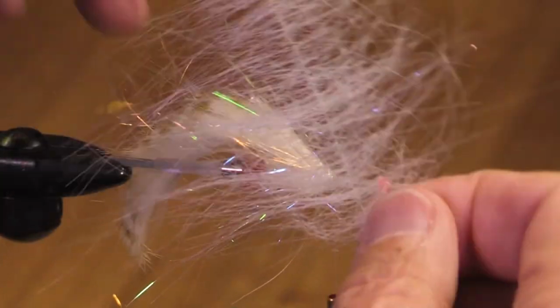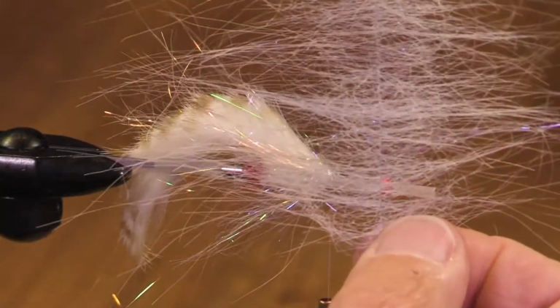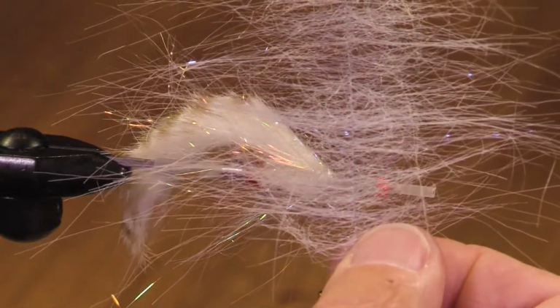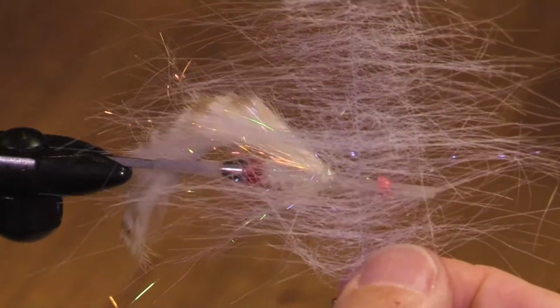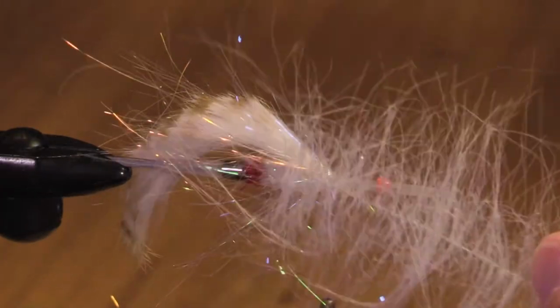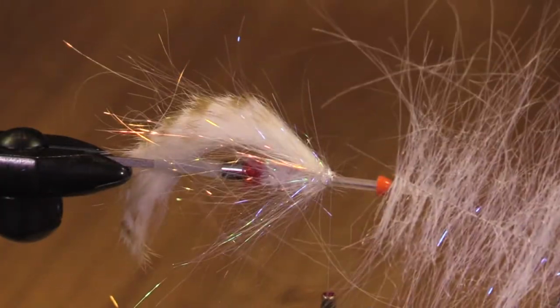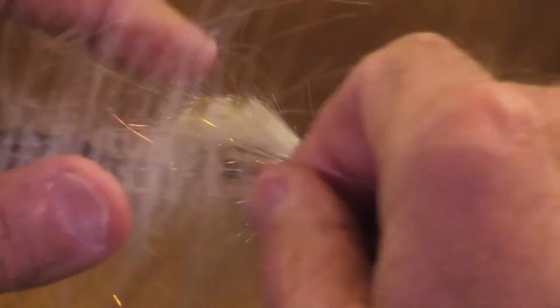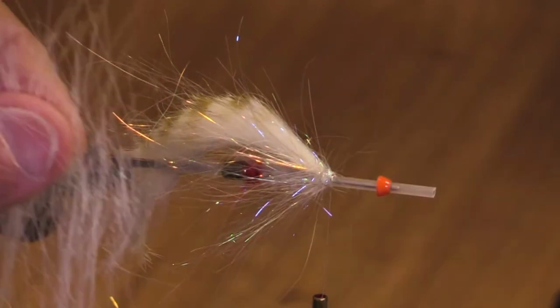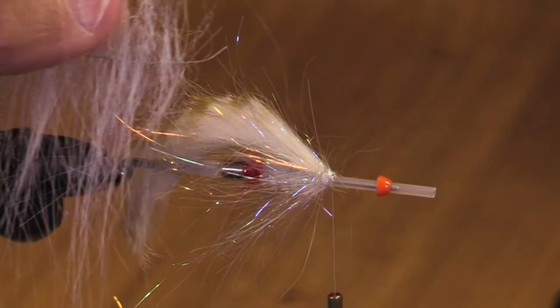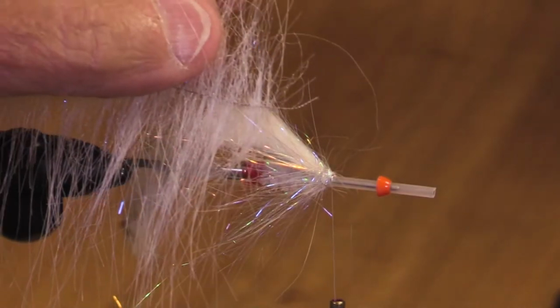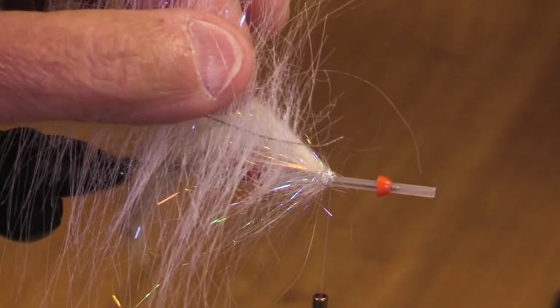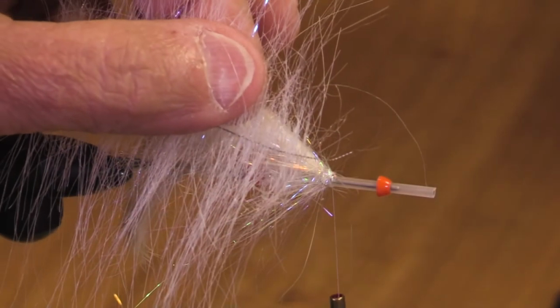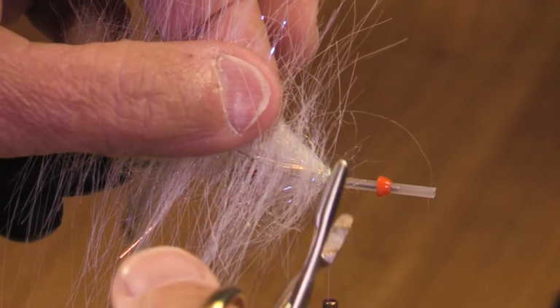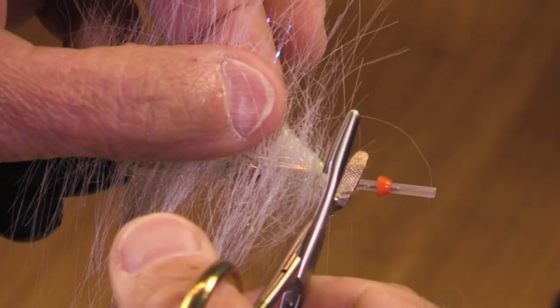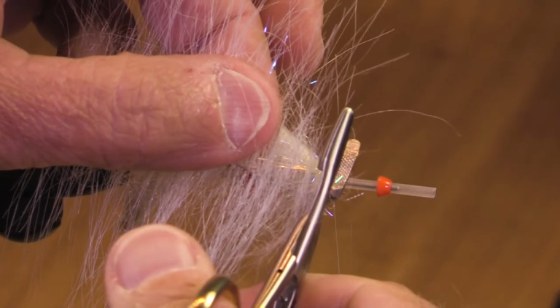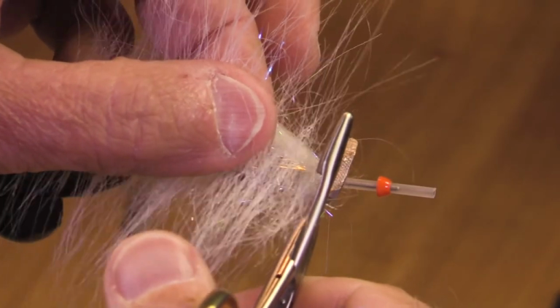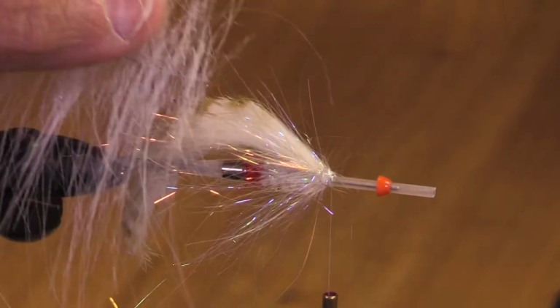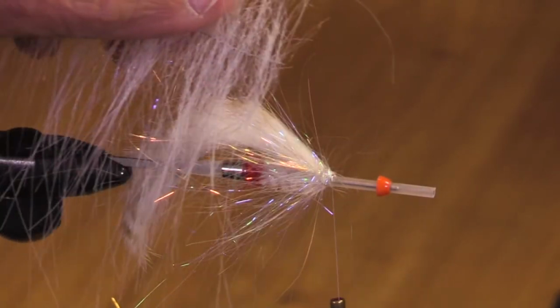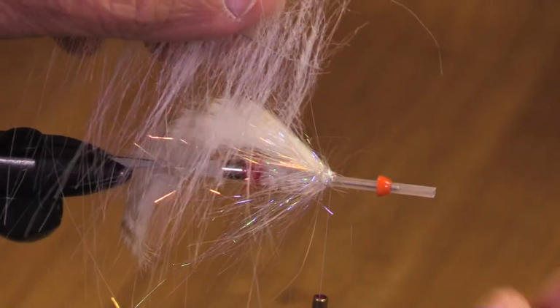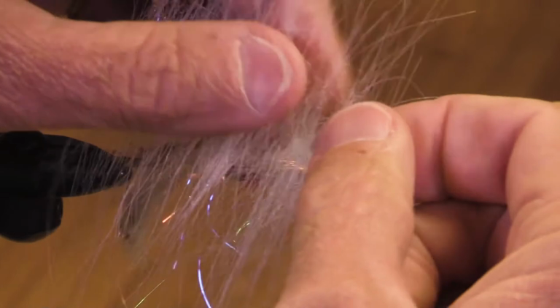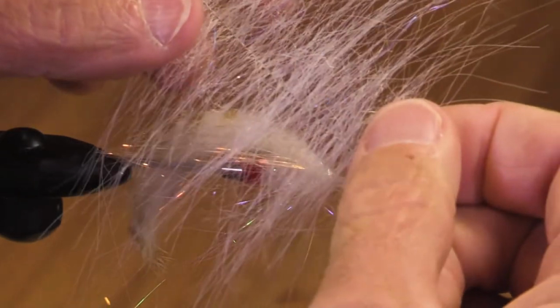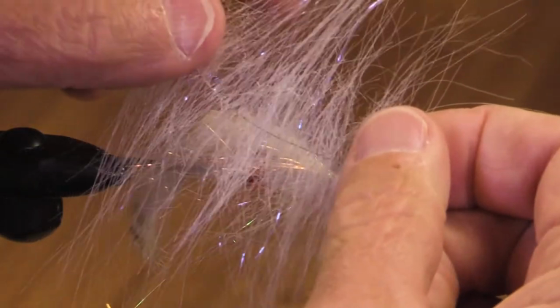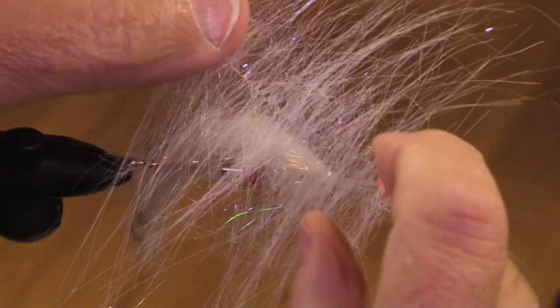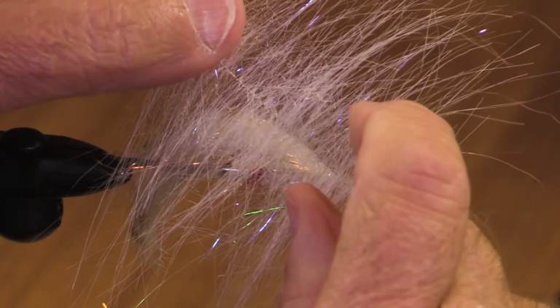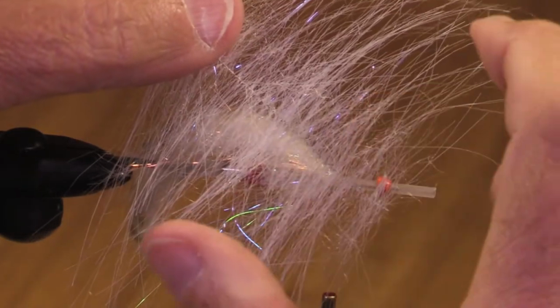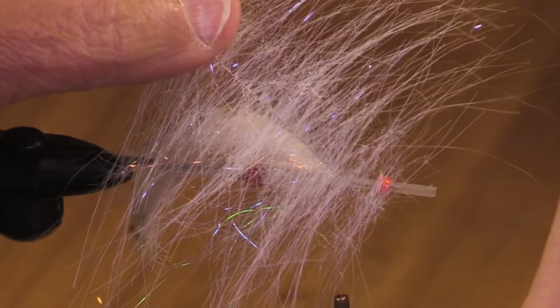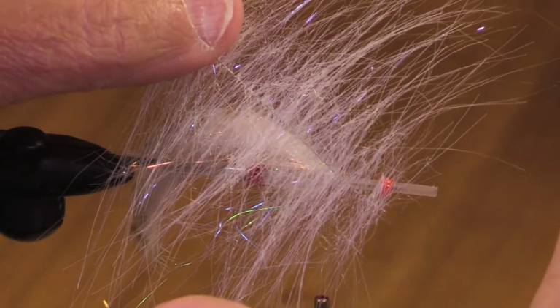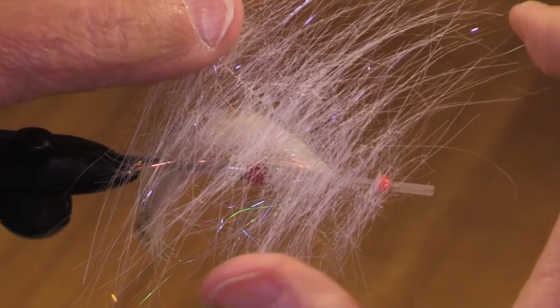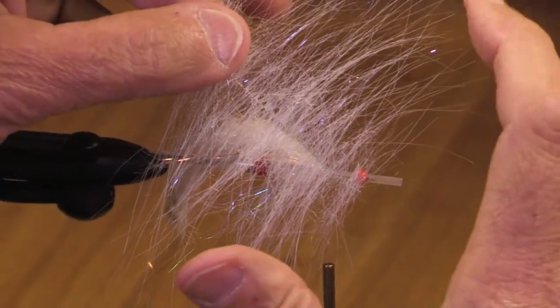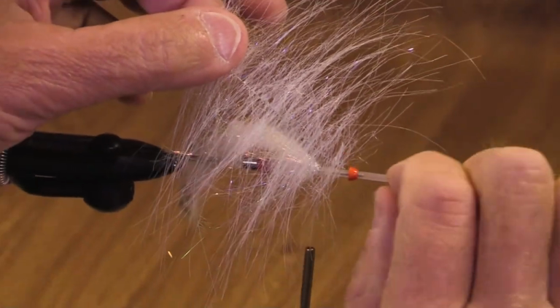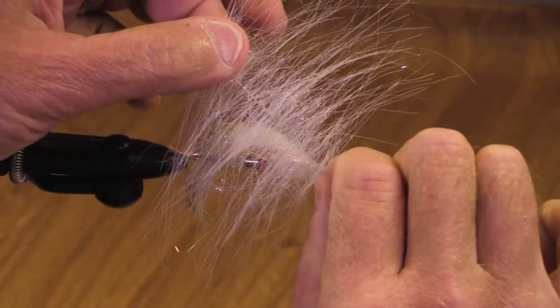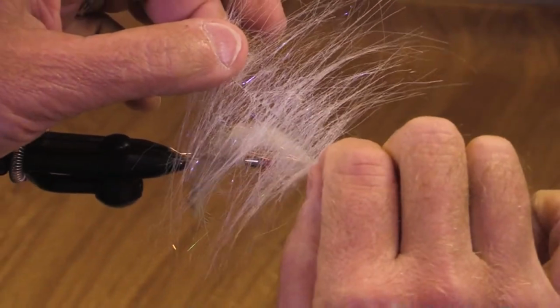Here's a piece of craft fur brush — my brush would be much longer but I've got a little piece of this. It's denser in the center and nice and light and airy out at the ends.